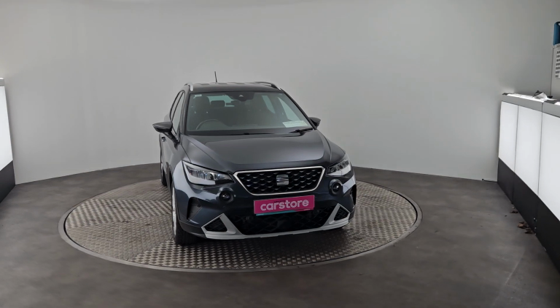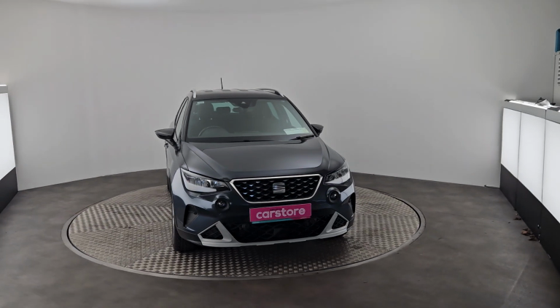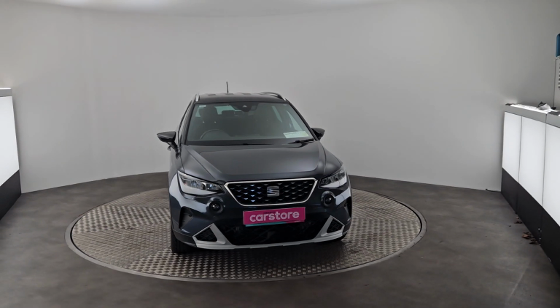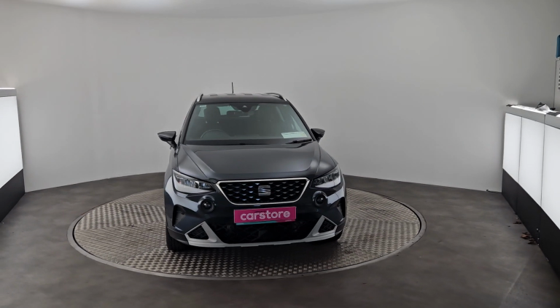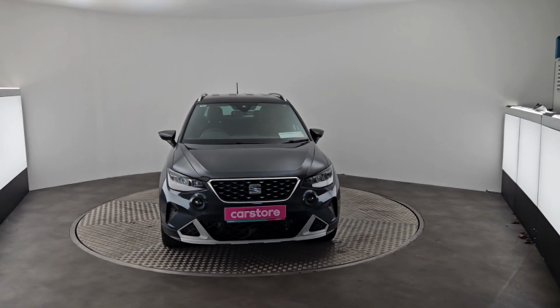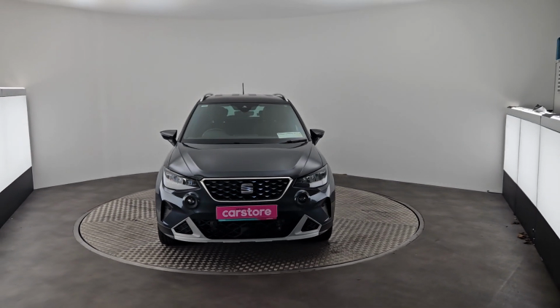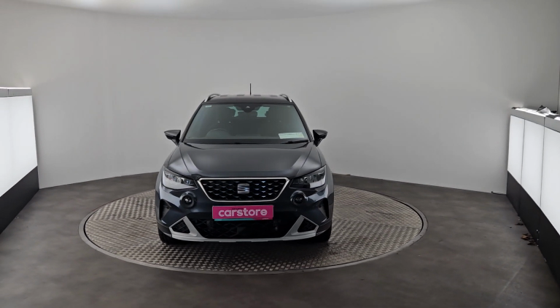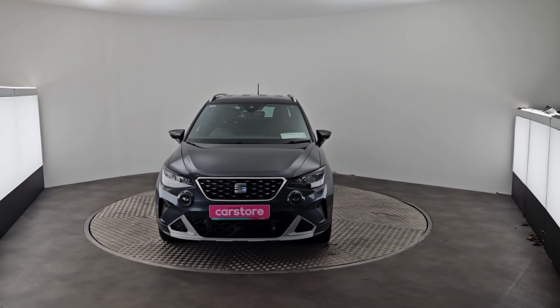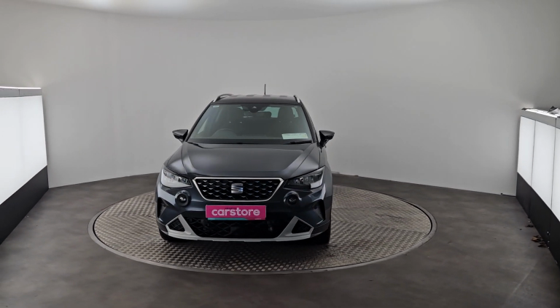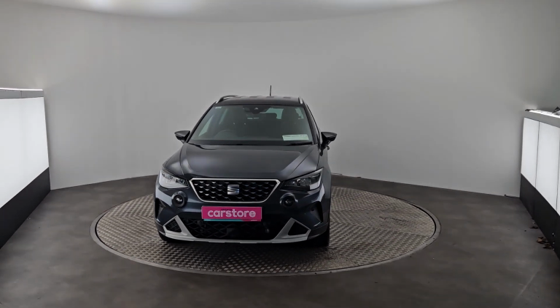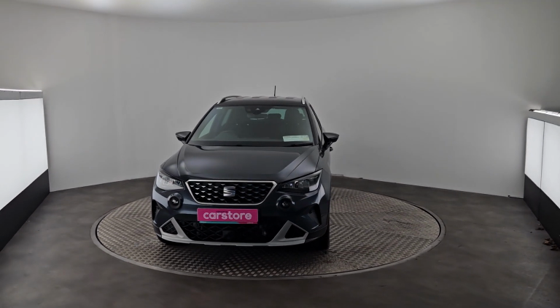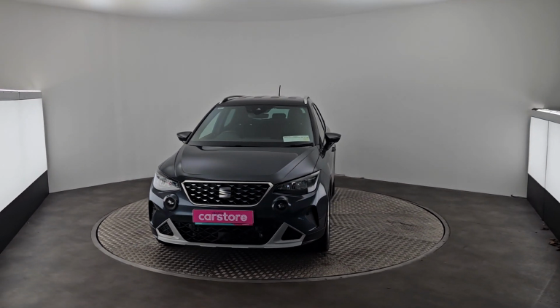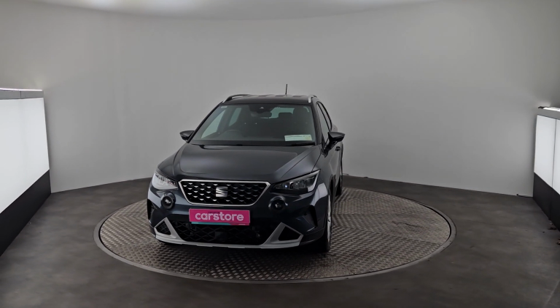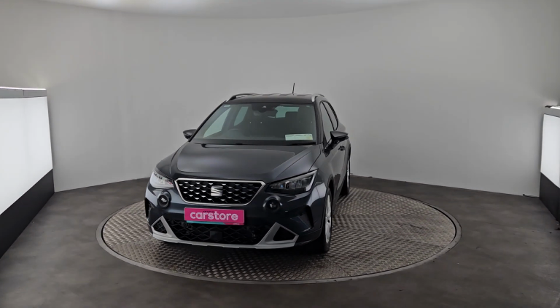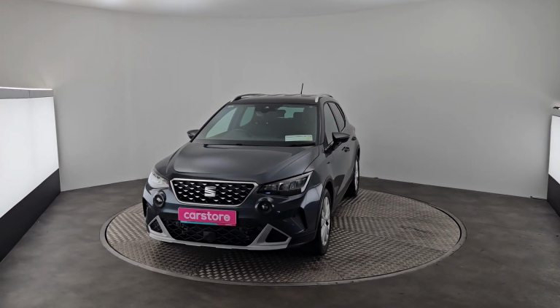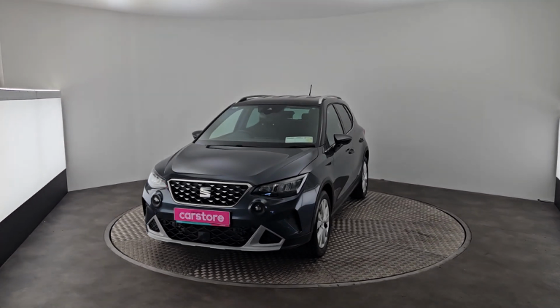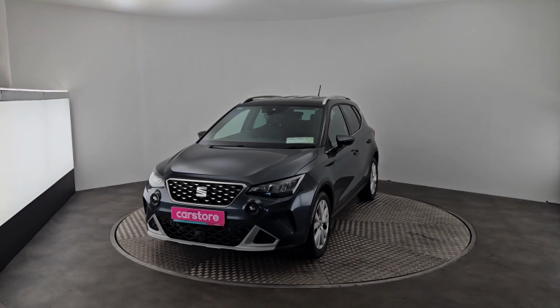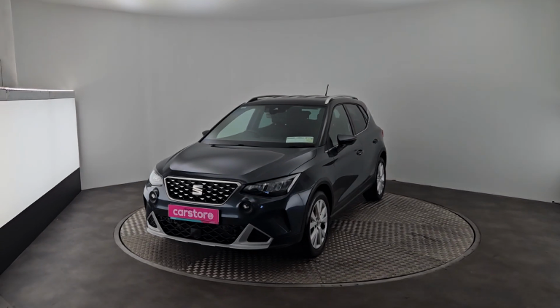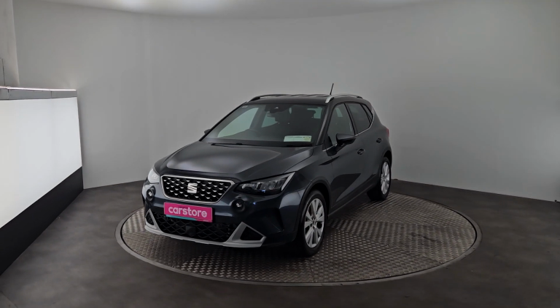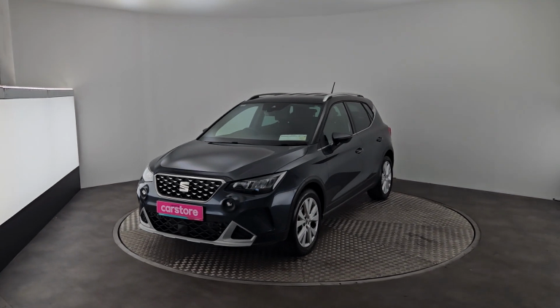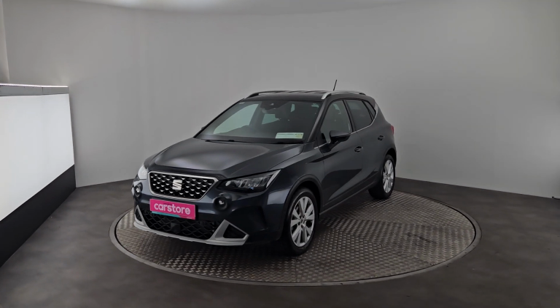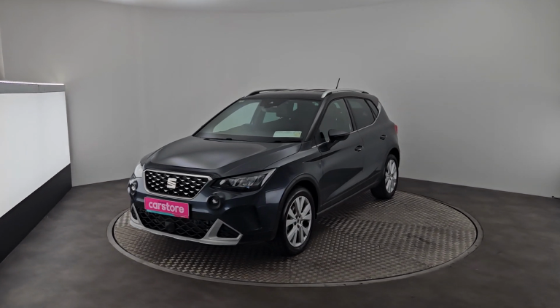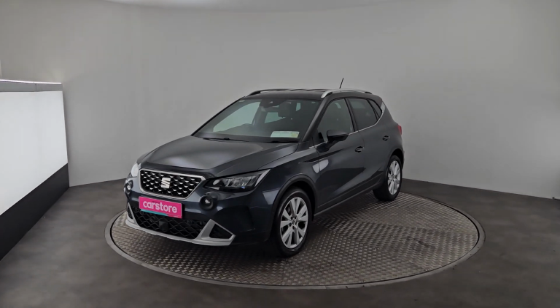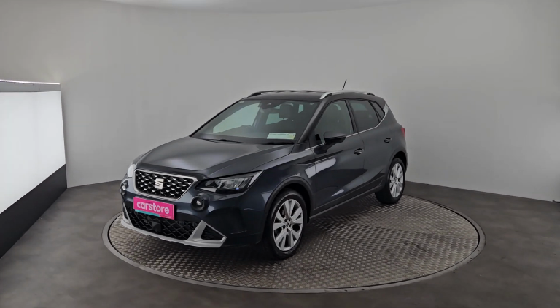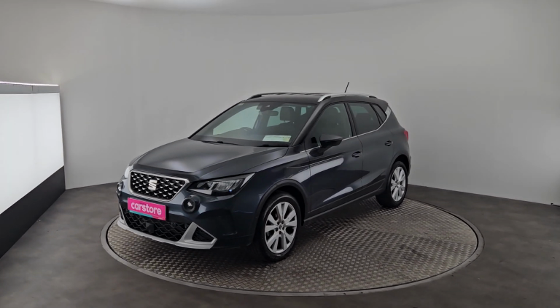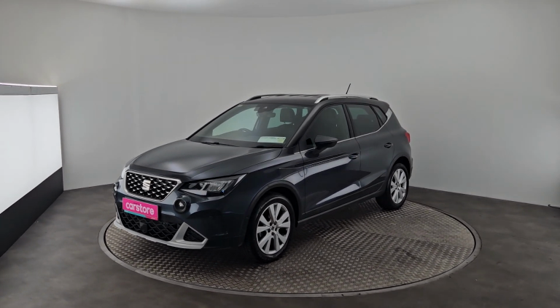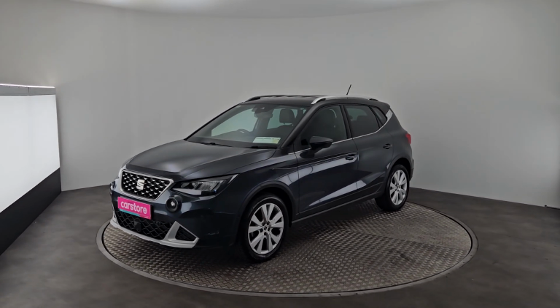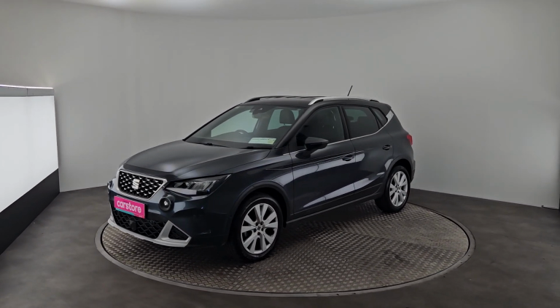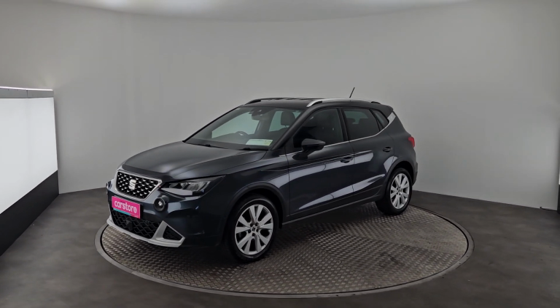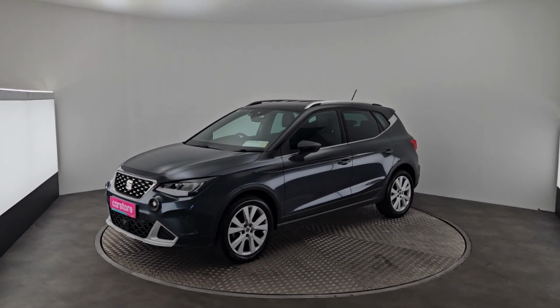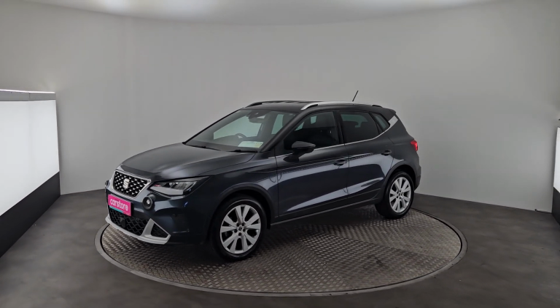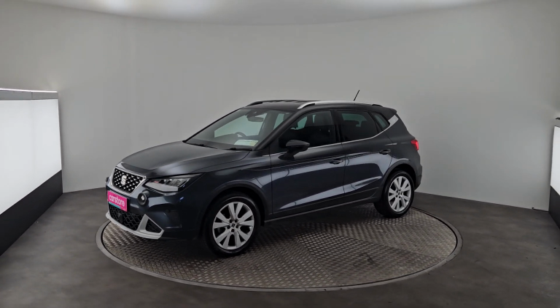Hi guys, this is Rafael from Curious Car Store Cork. Just want to do a quick video on this Seat Arona that's just new in stock. This is a 2022 1-litre petrol manual.